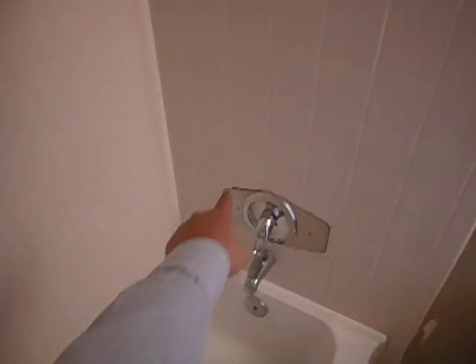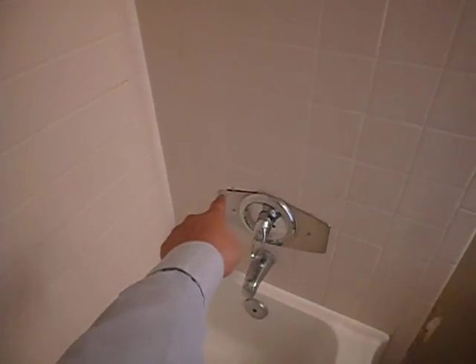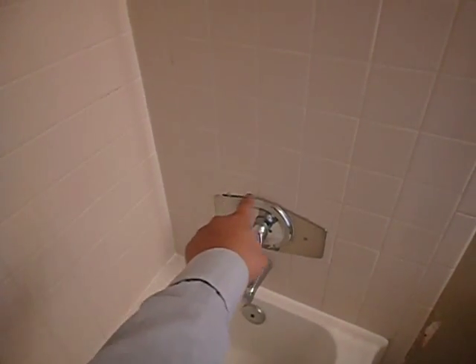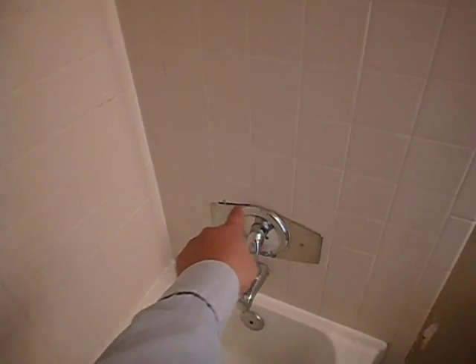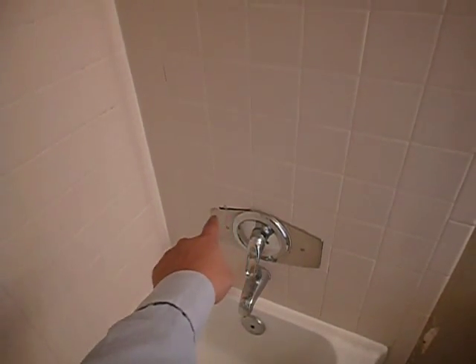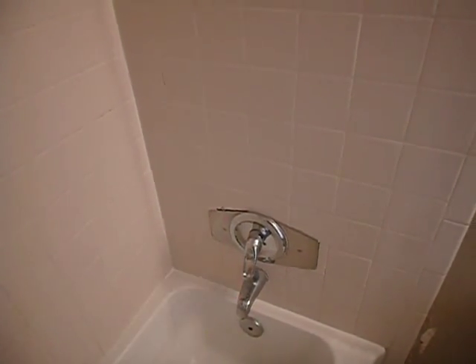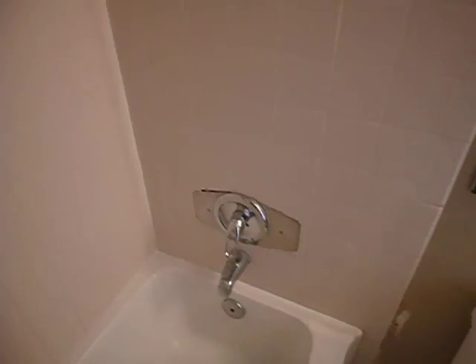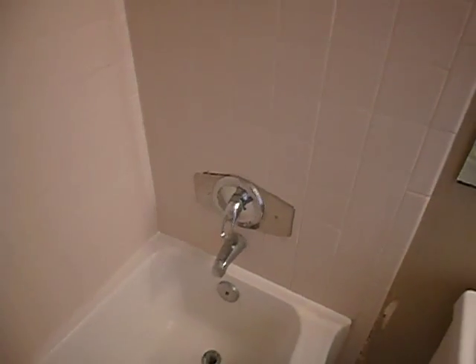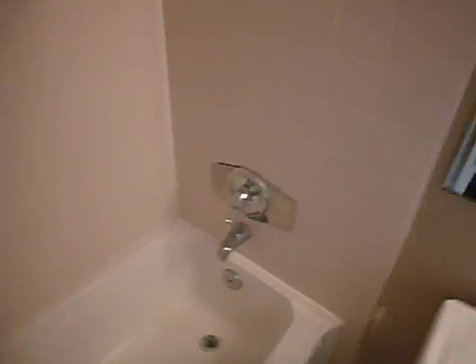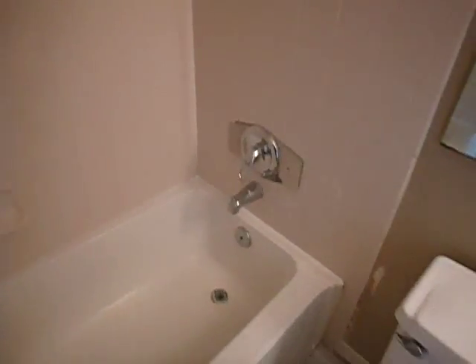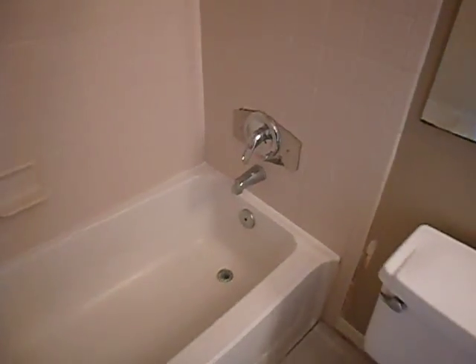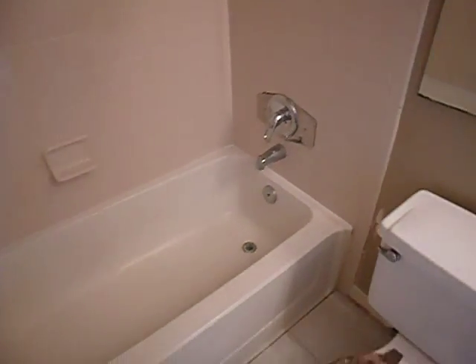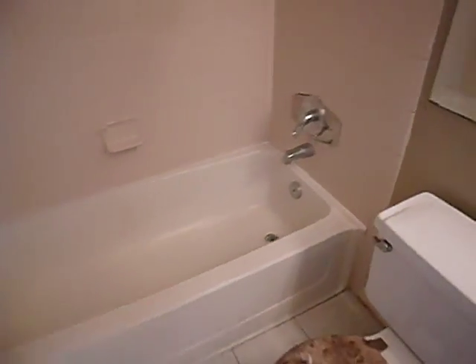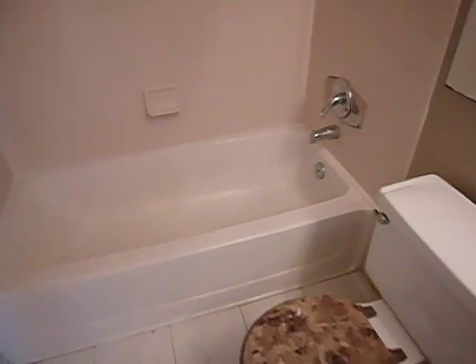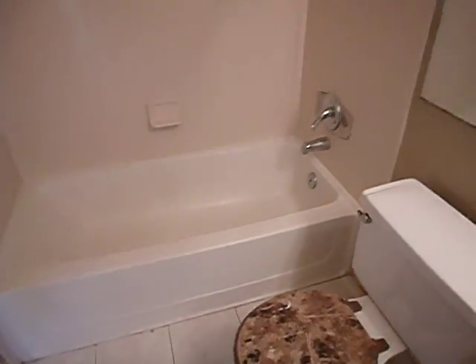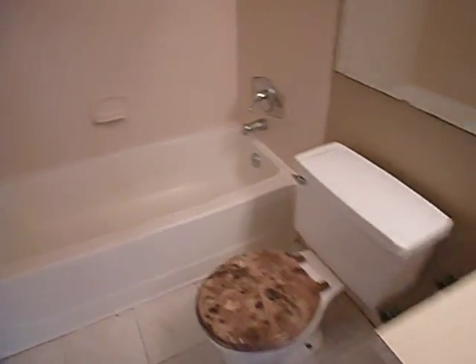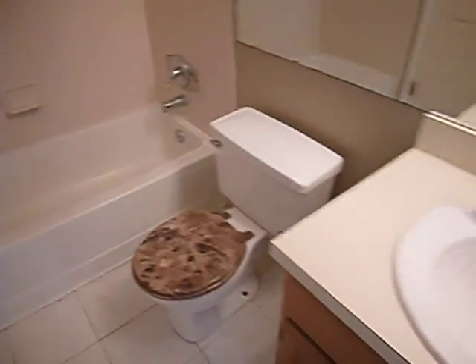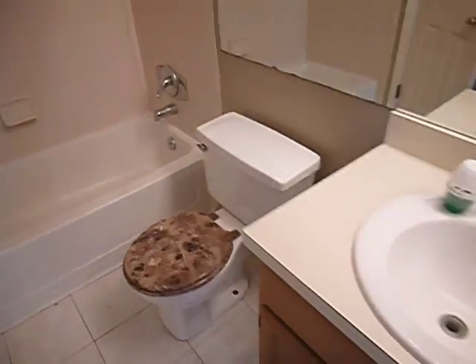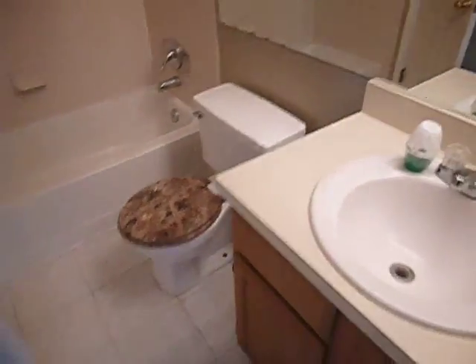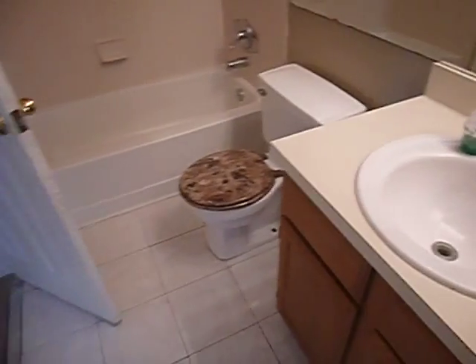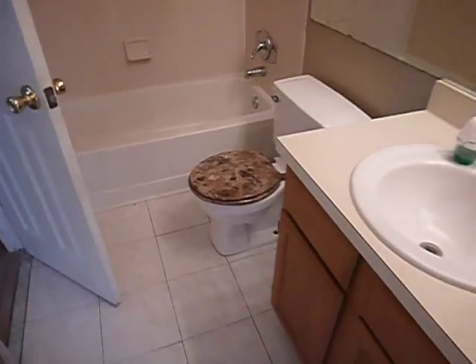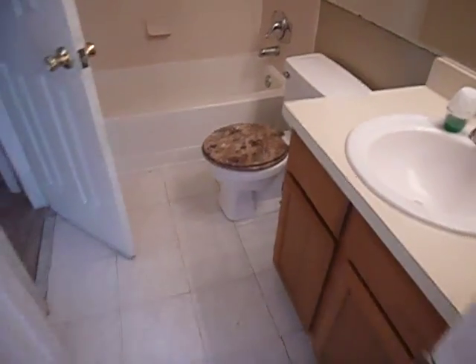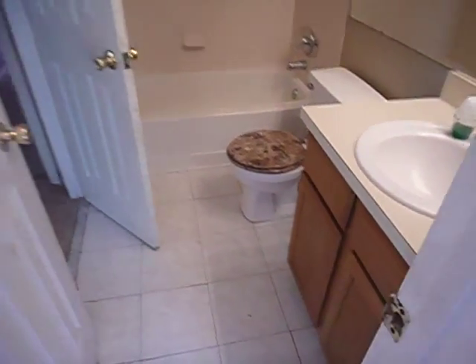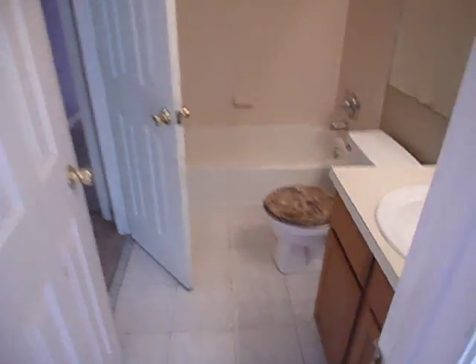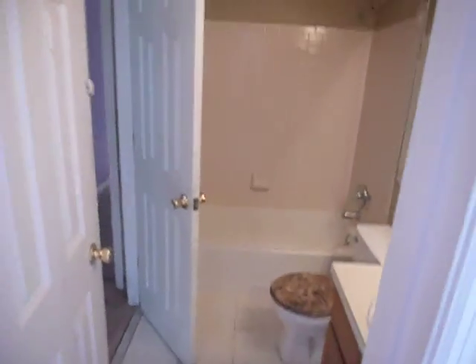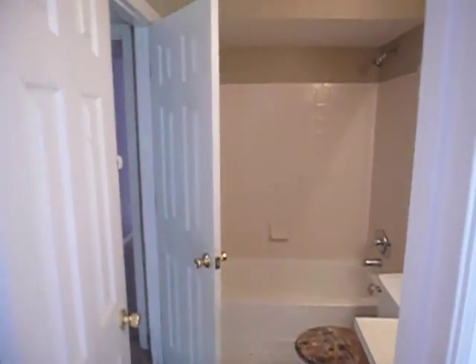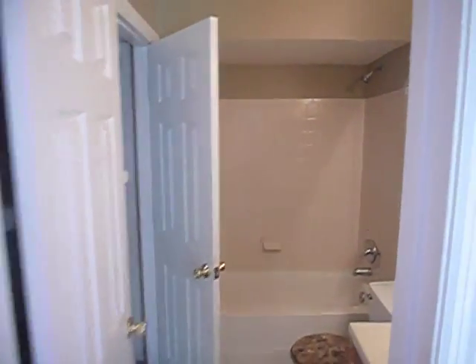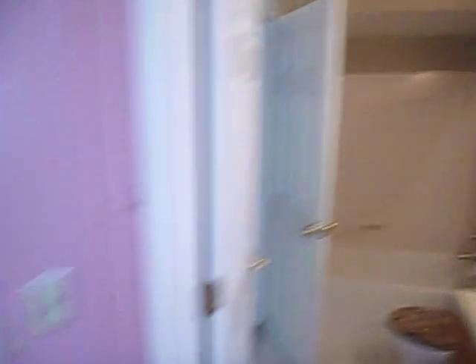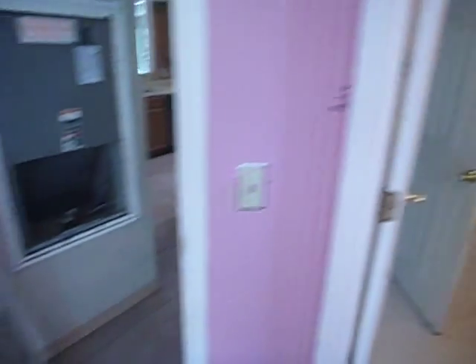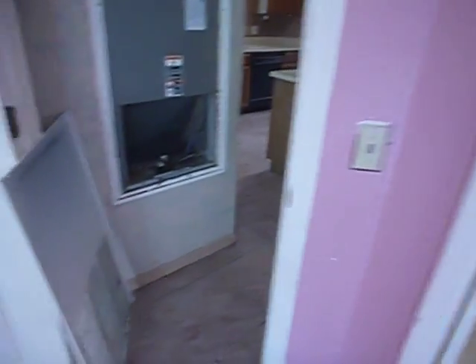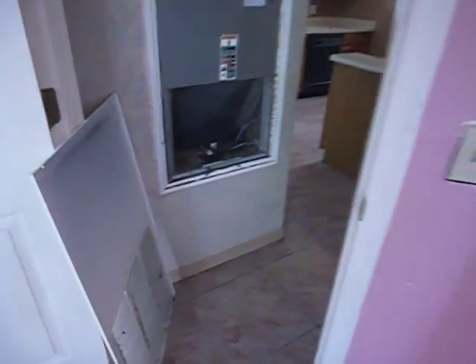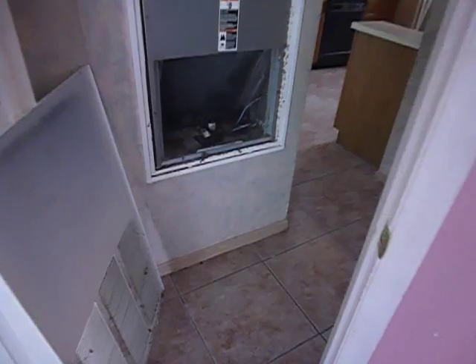There's a gap right there. The toilet's dripping inside the tank. And here's the AC unit.